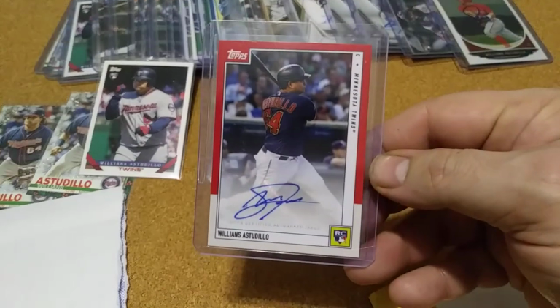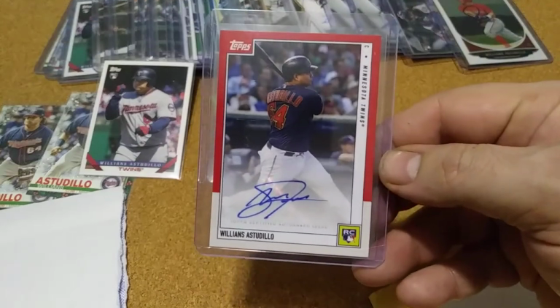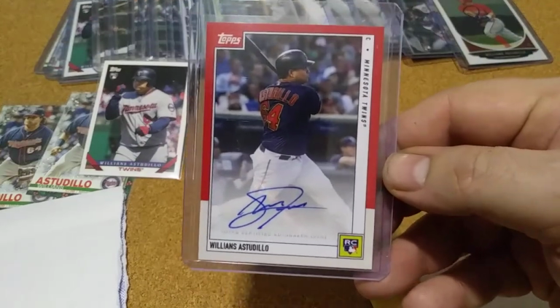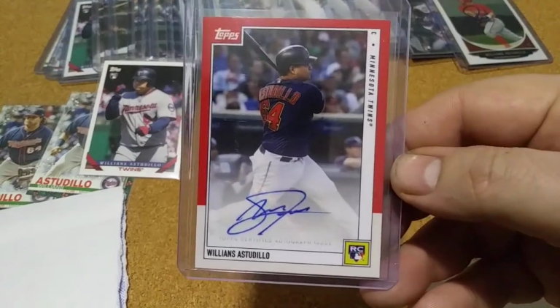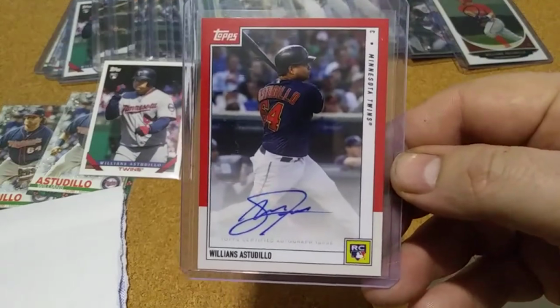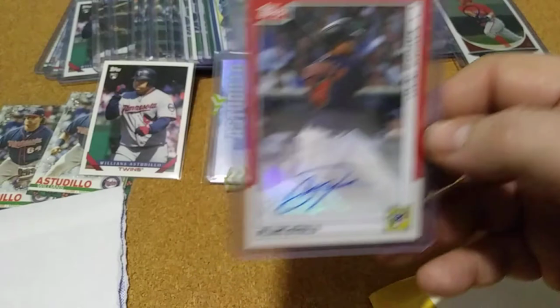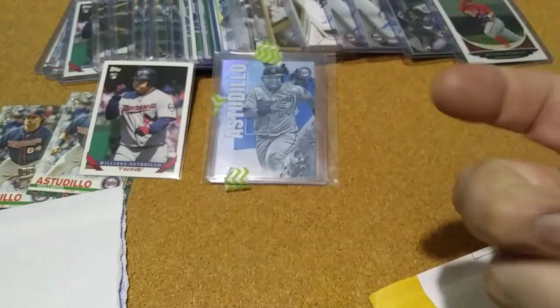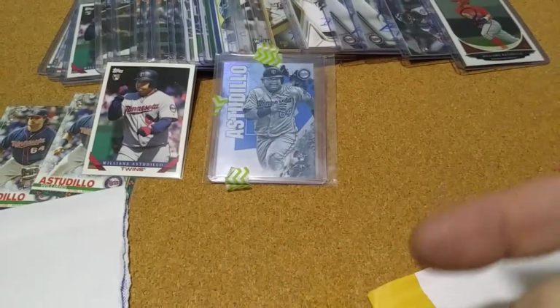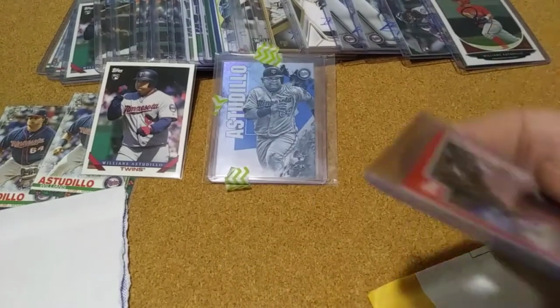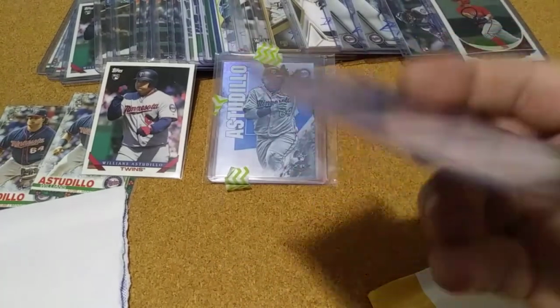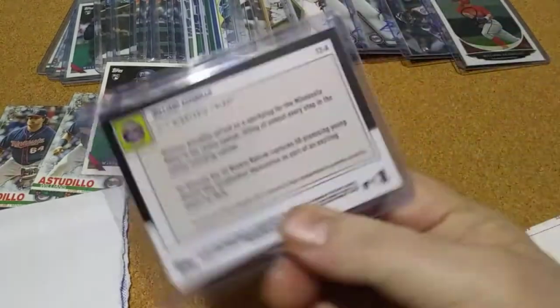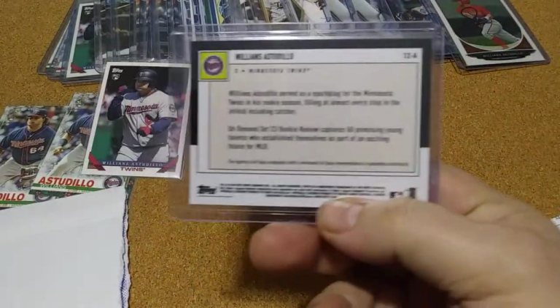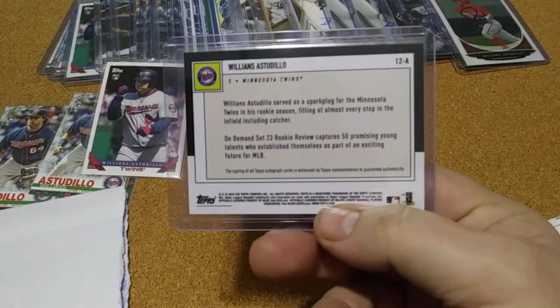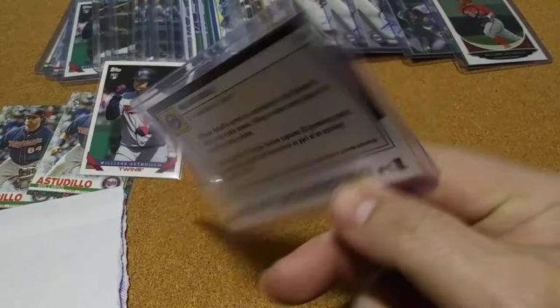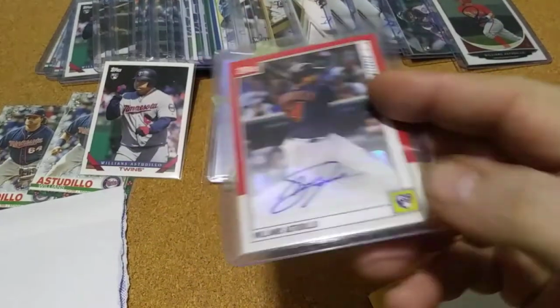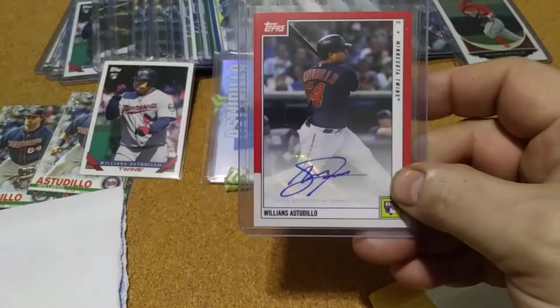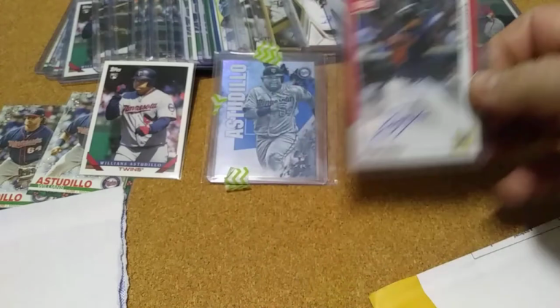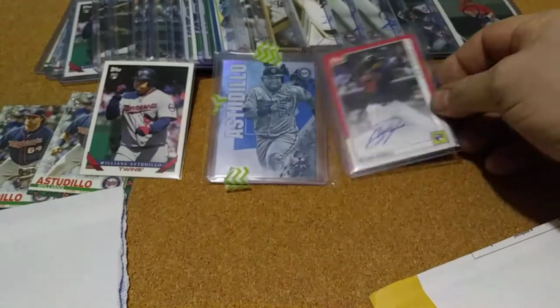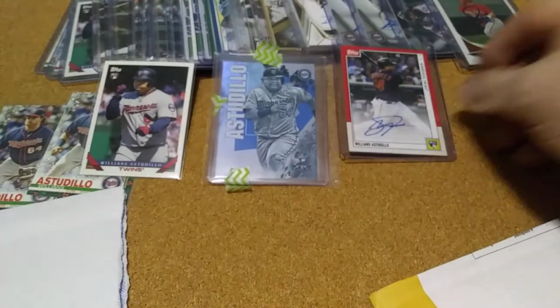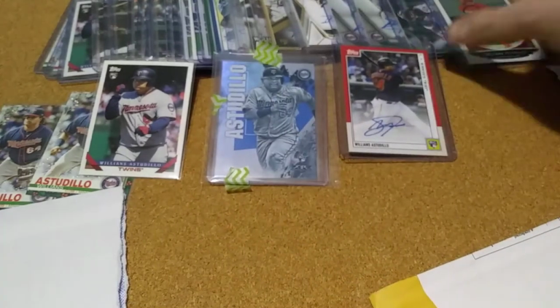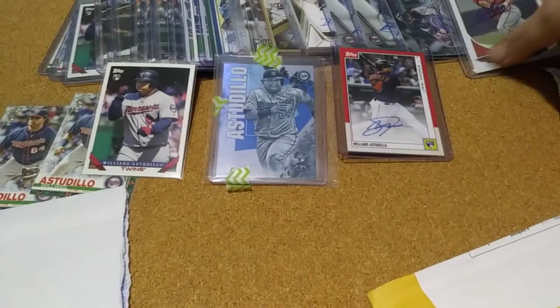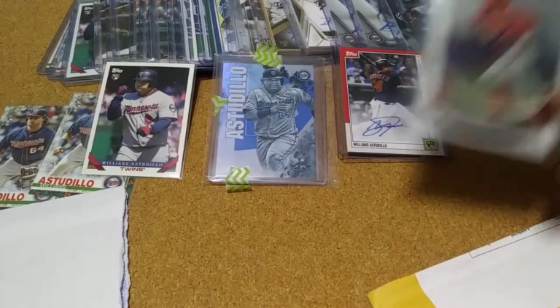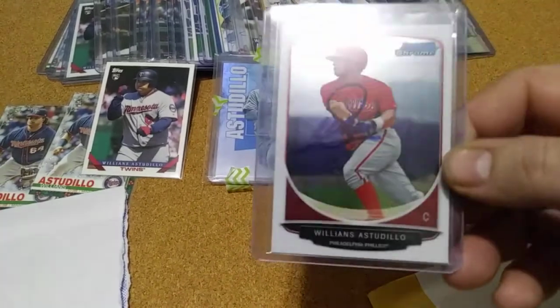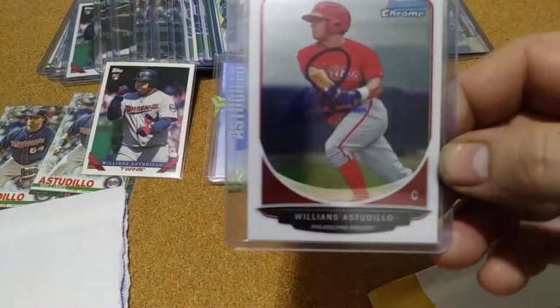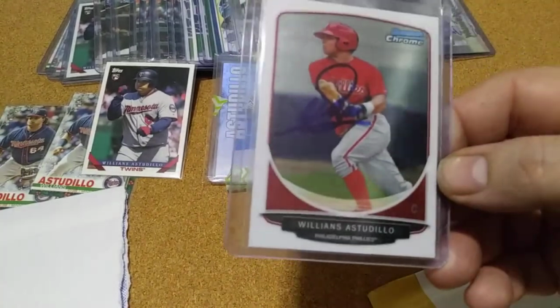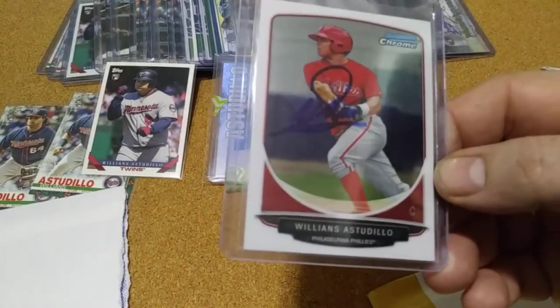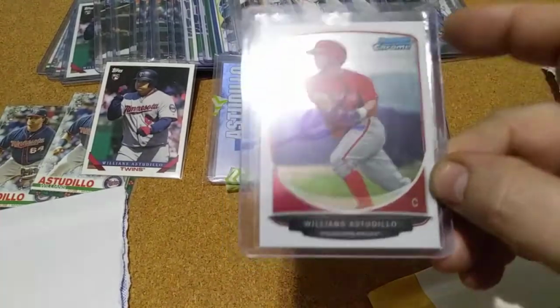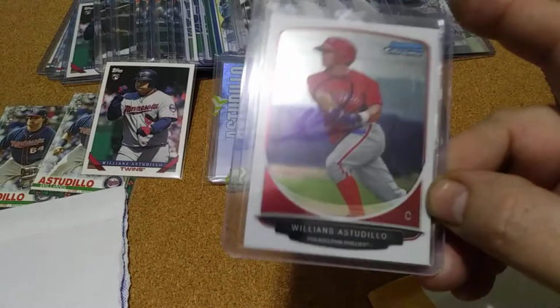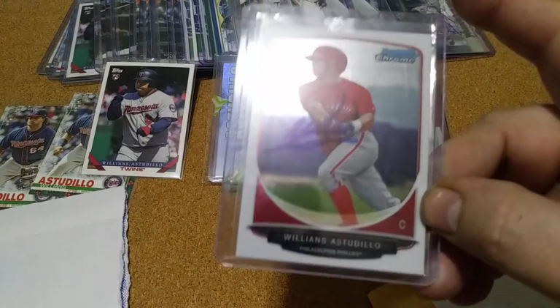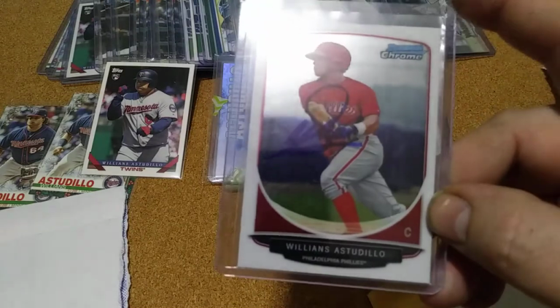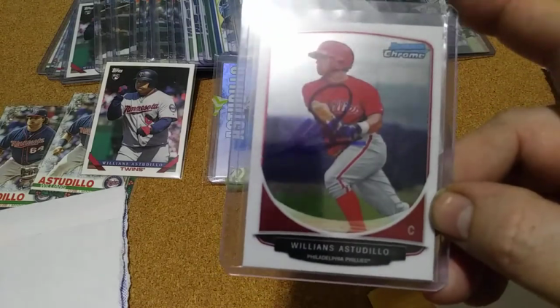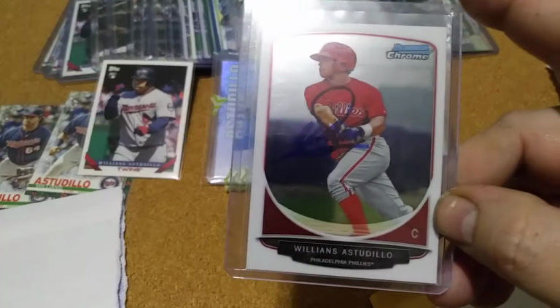It's just a plain auto, not numbered, but another one to add to it. I did add that one. This was a seller on eBay that had a bunch of them that were hand signed.